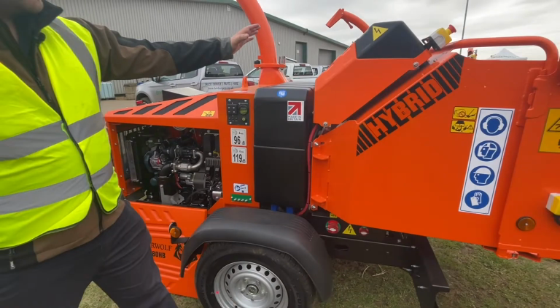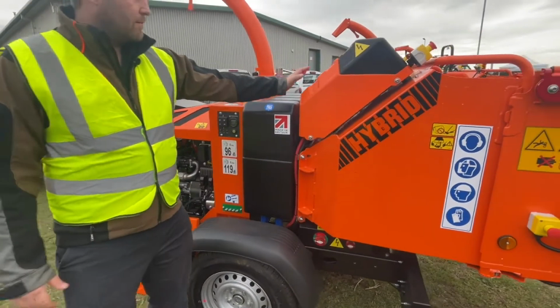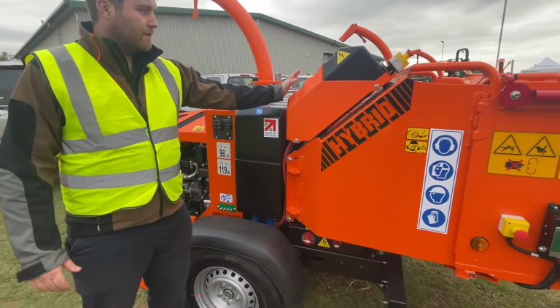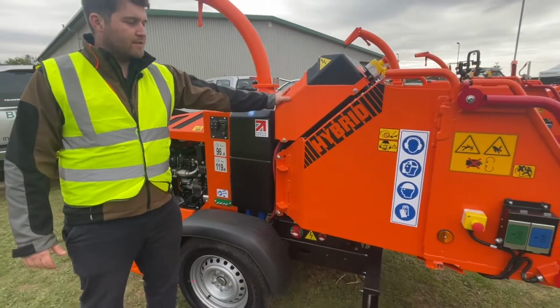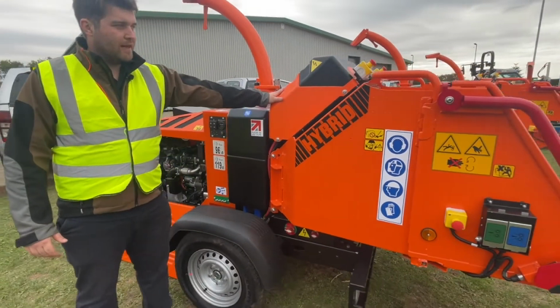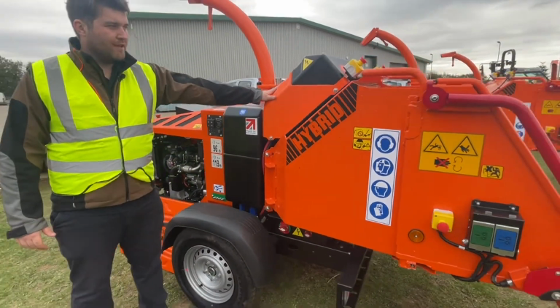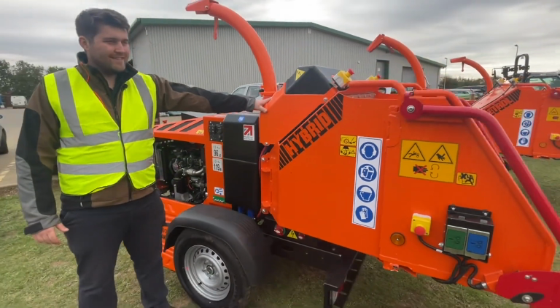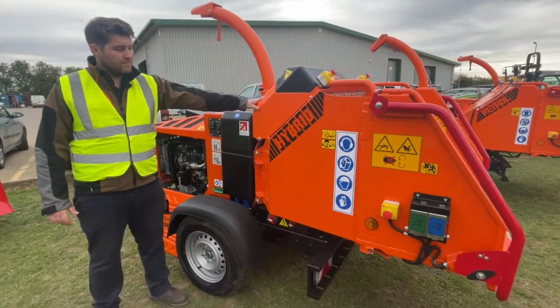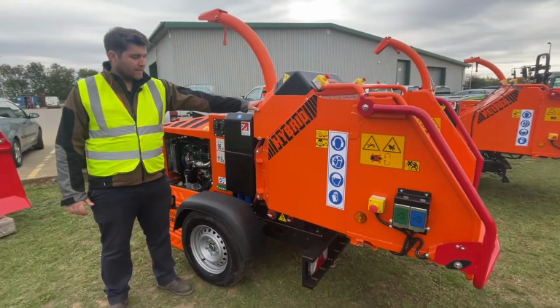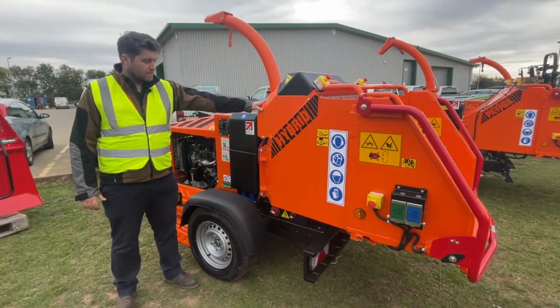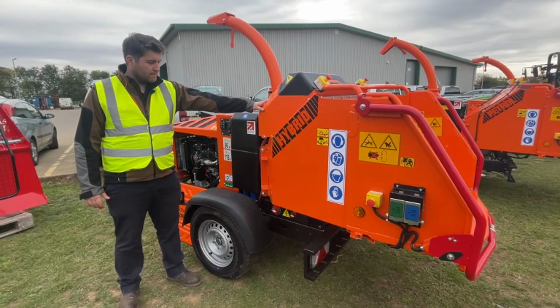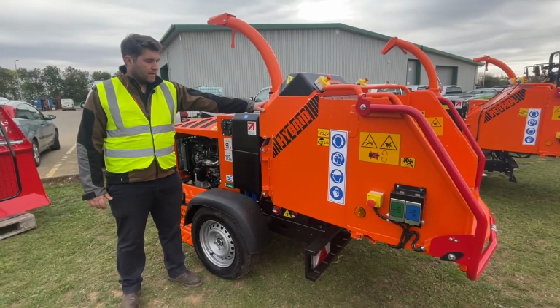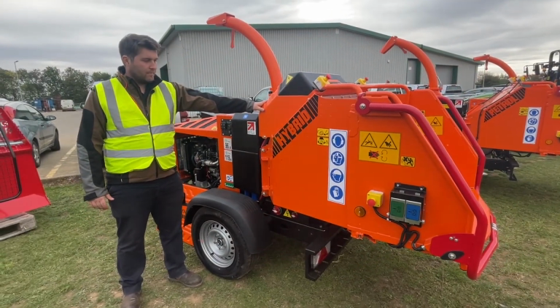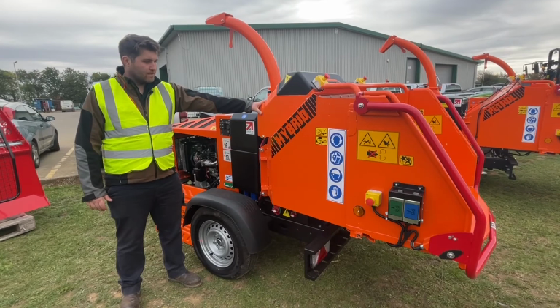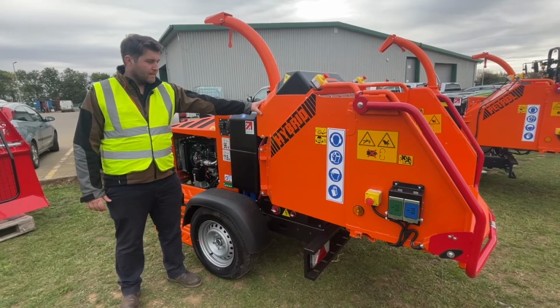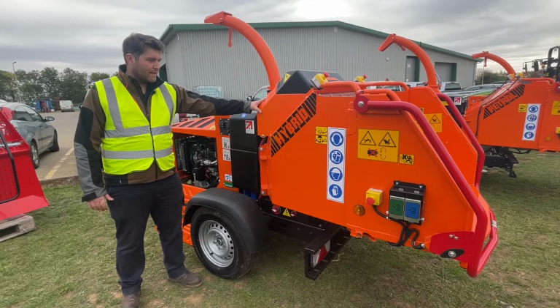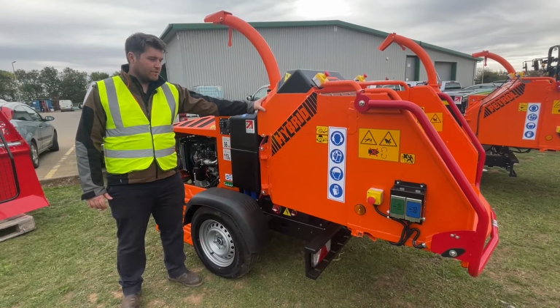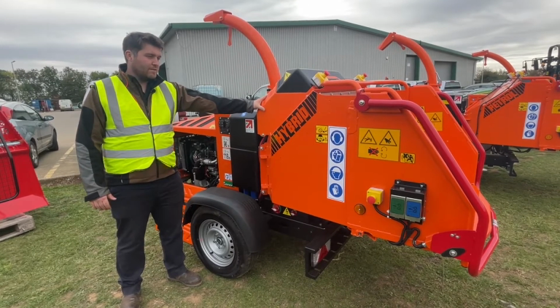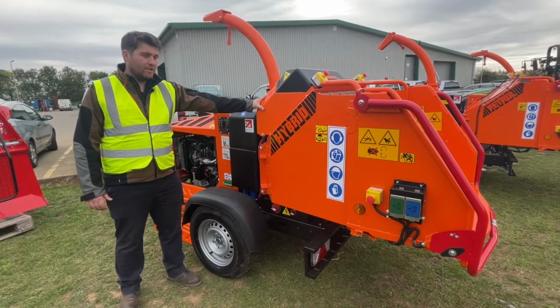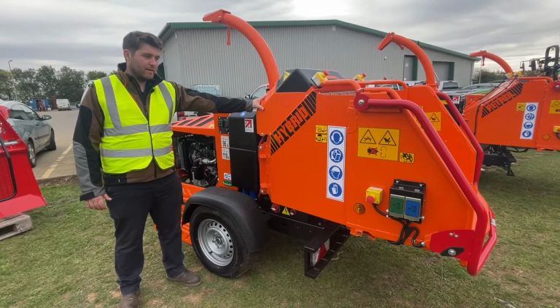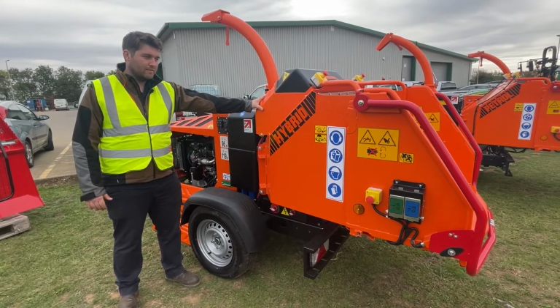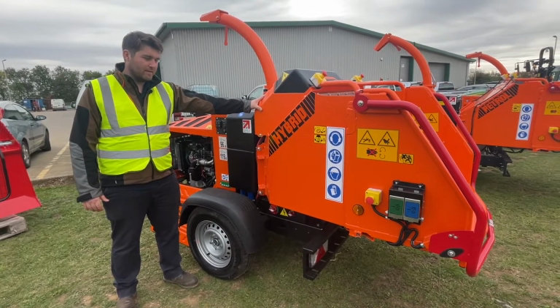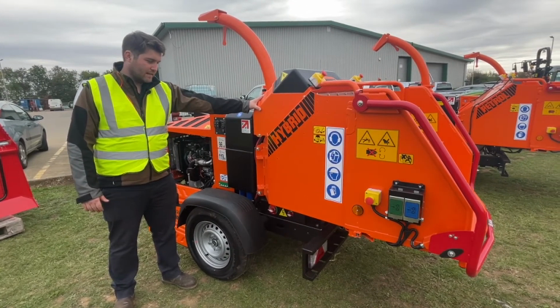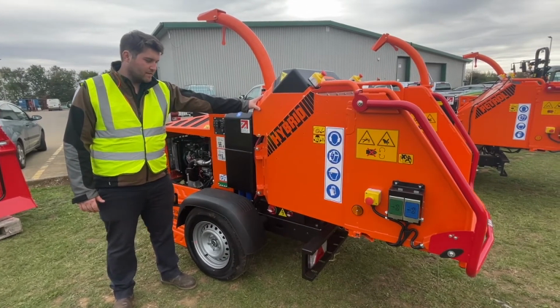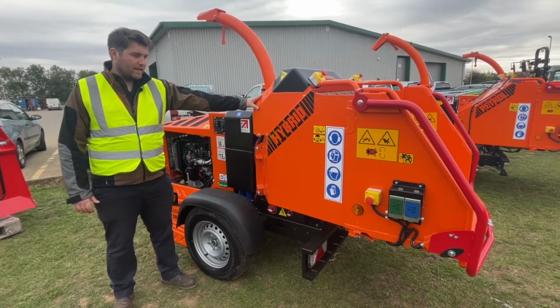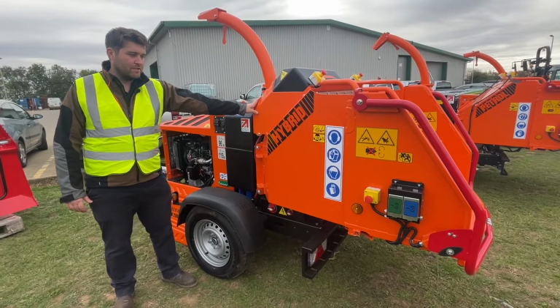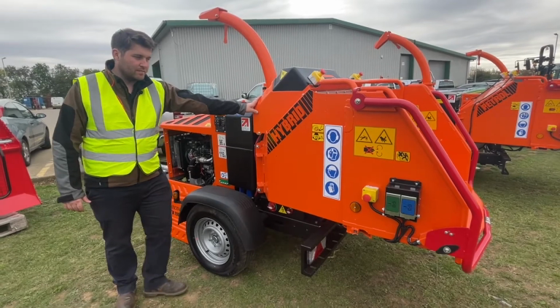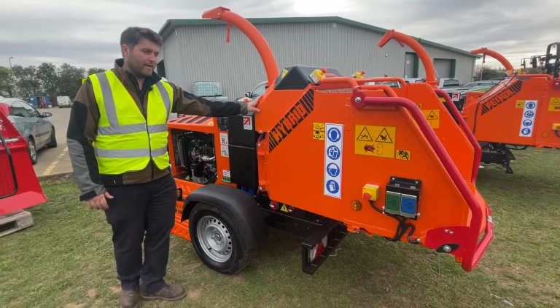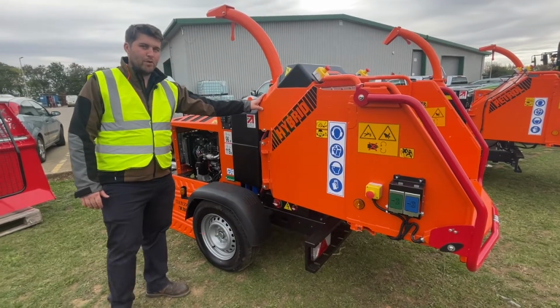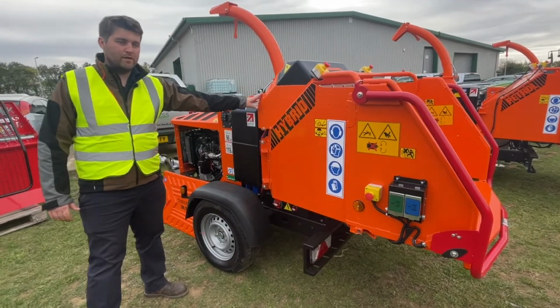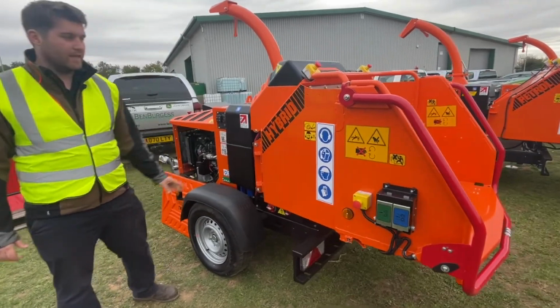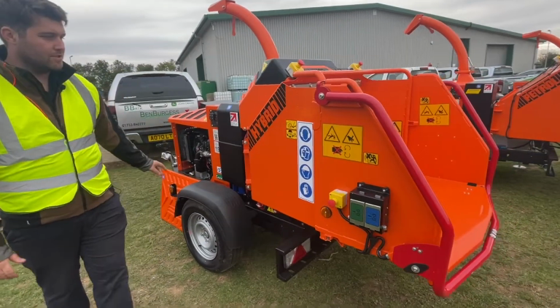On top of the chipper is where the super capacitors are located. It's a 48 volt system. It will fully charge from empty to full in 15 seconds and will discharge its power as and when required for the 8 inch chip.